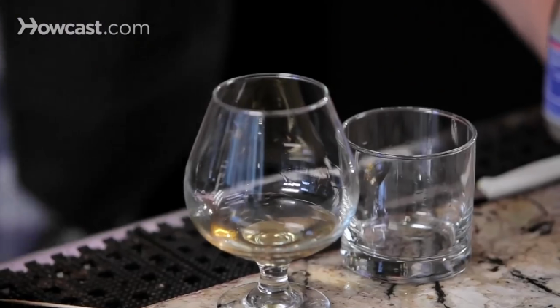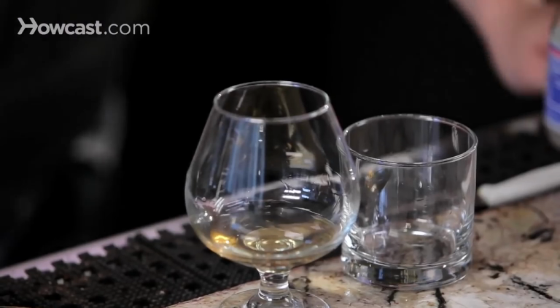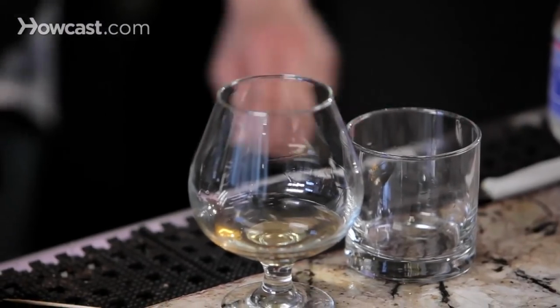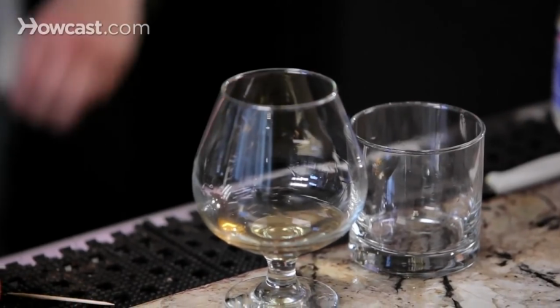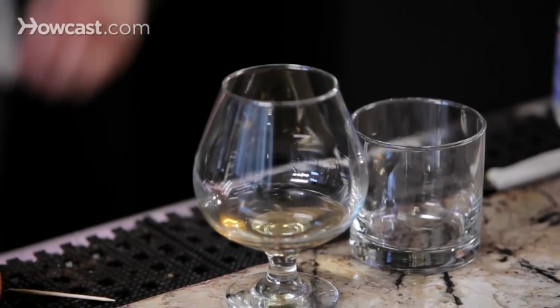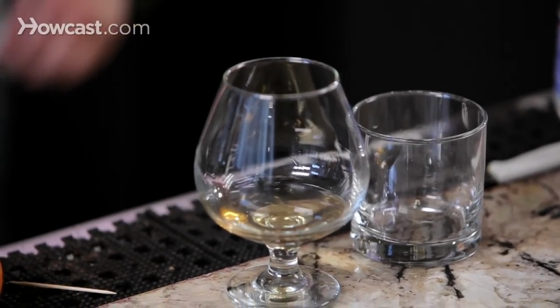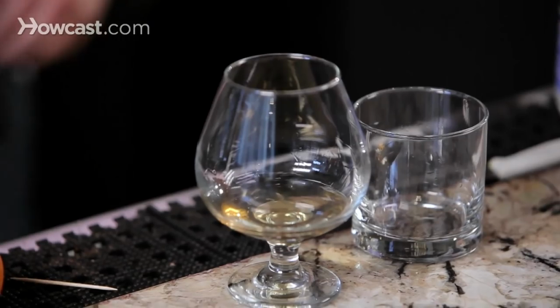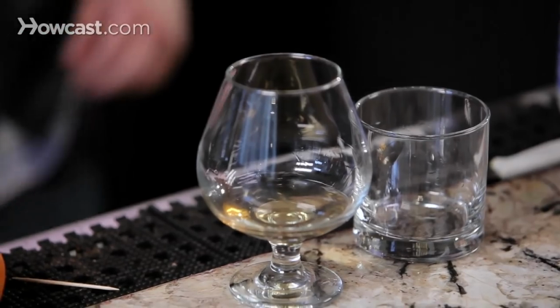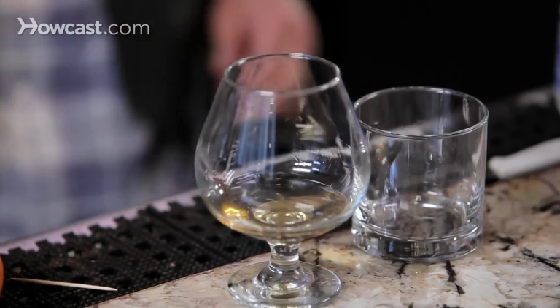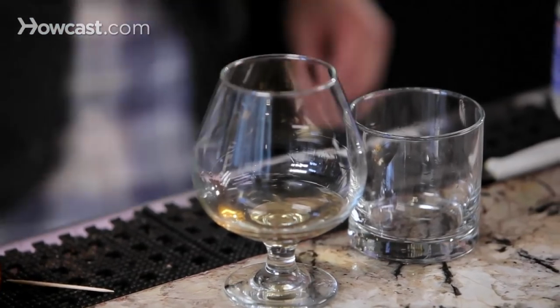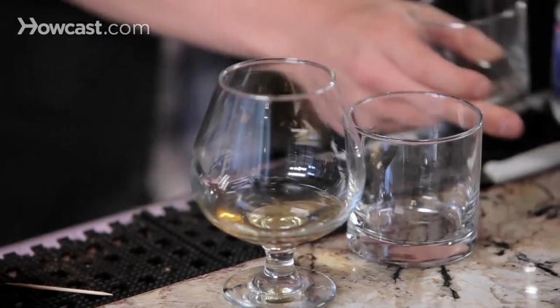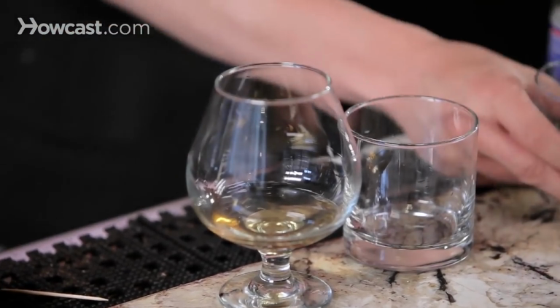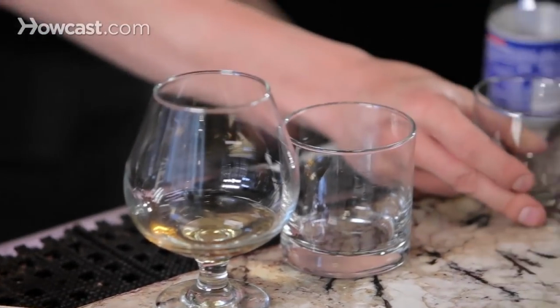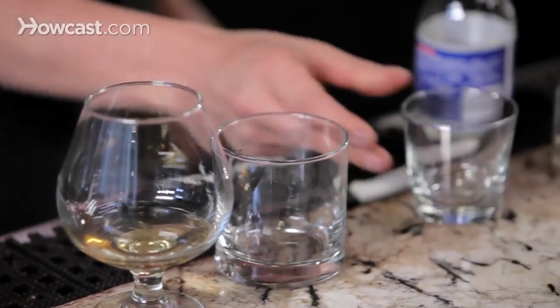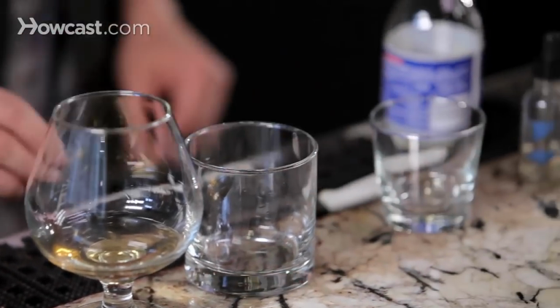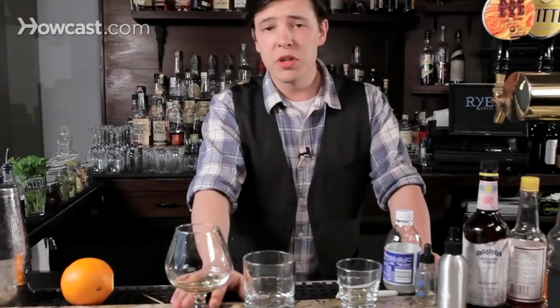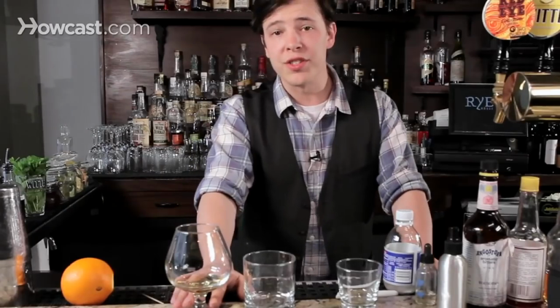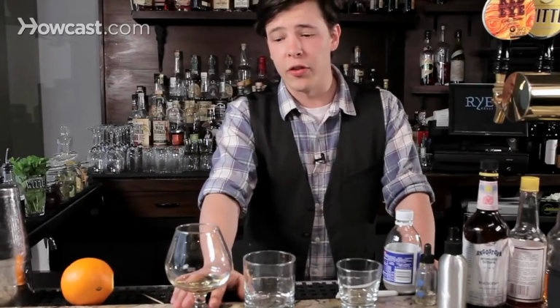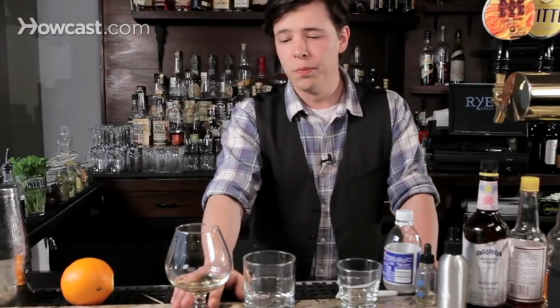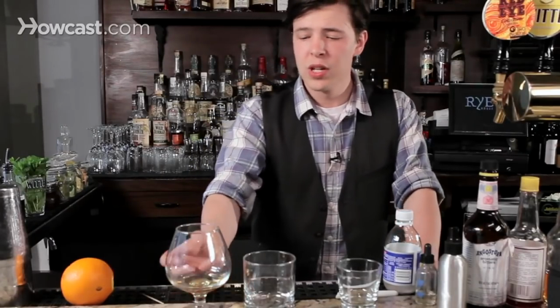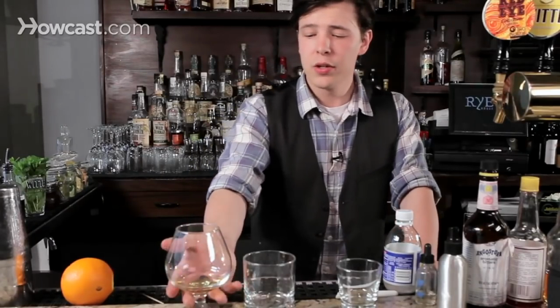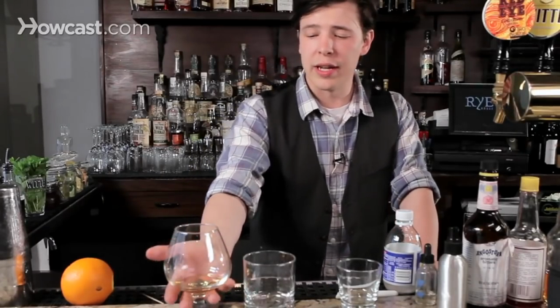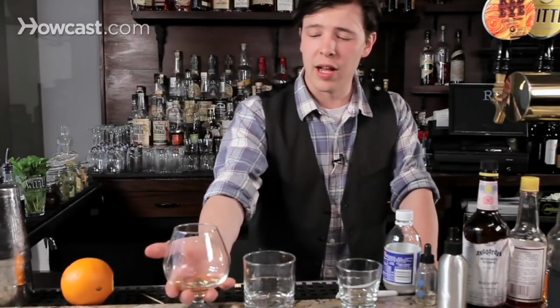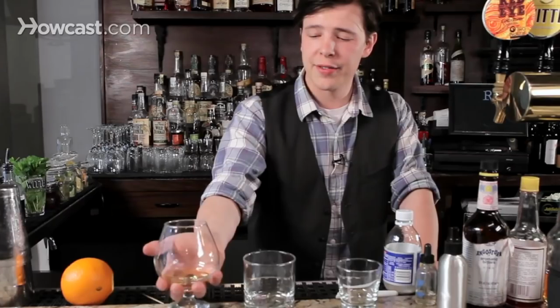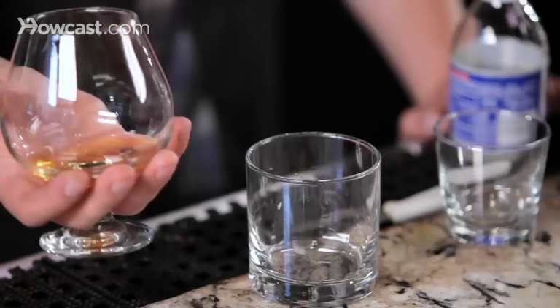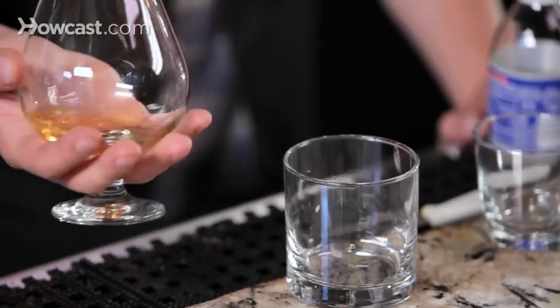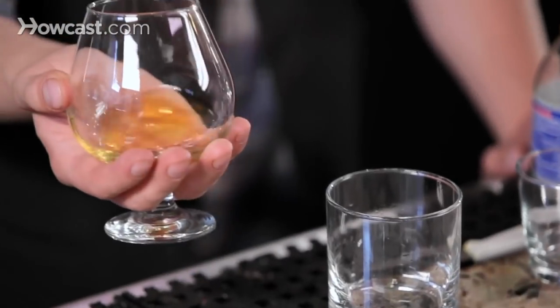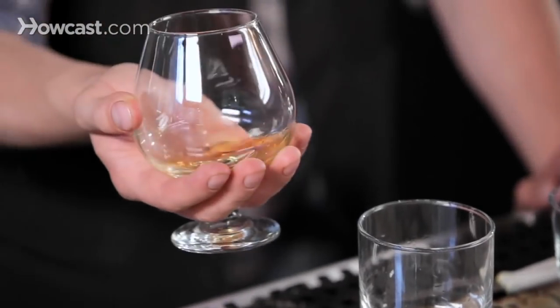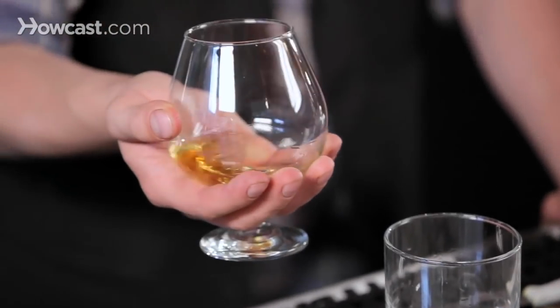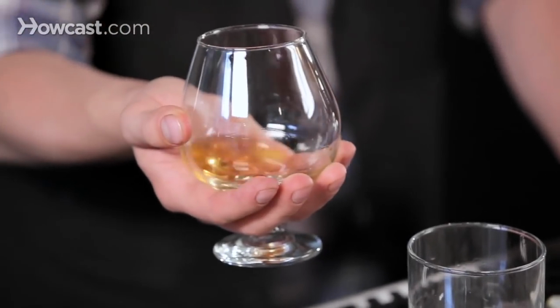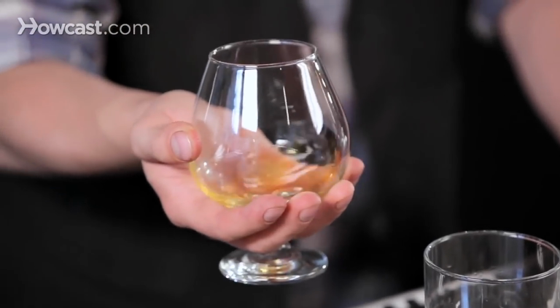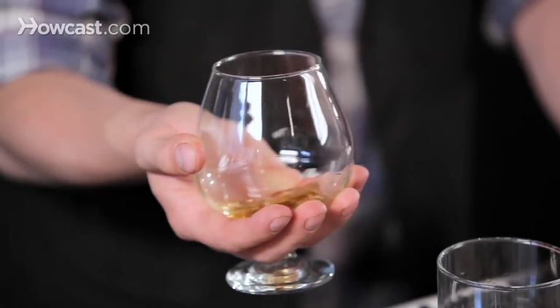Serving whiskey neat, you can do it in a snifter or a shot glass, depending on how you're going to take it. Something you want to savor, use a nice glass, something you can get your hand on and warm up a little bit.